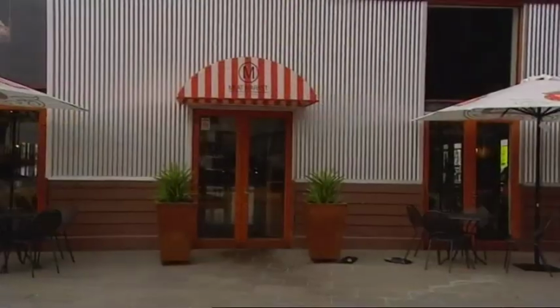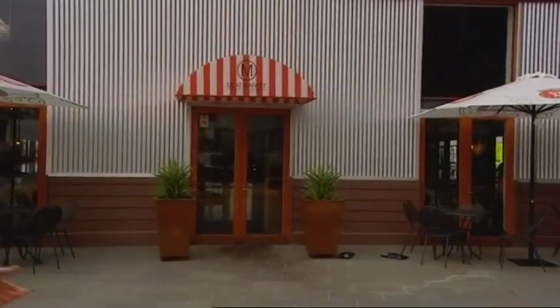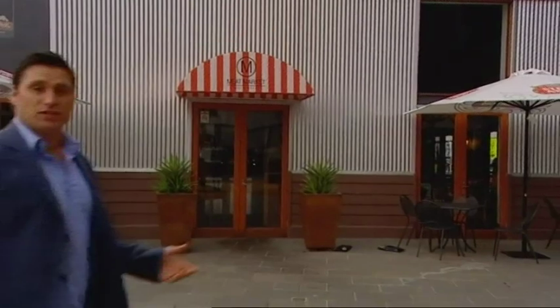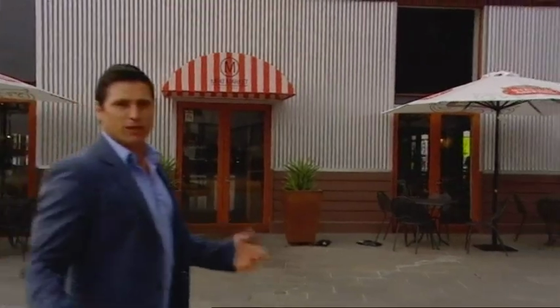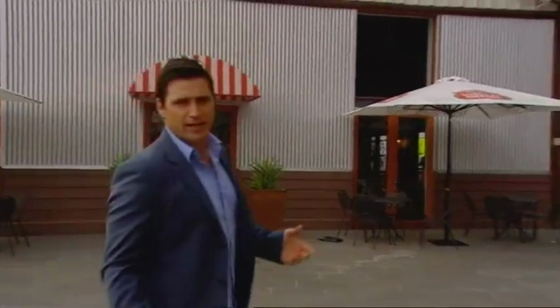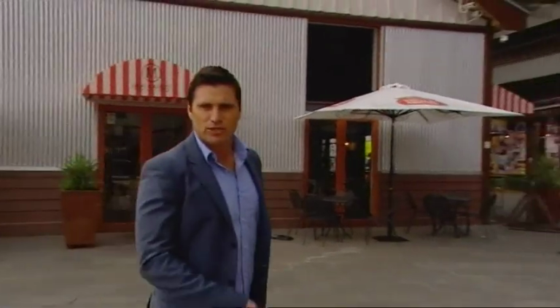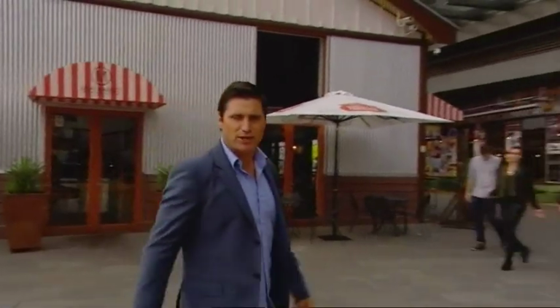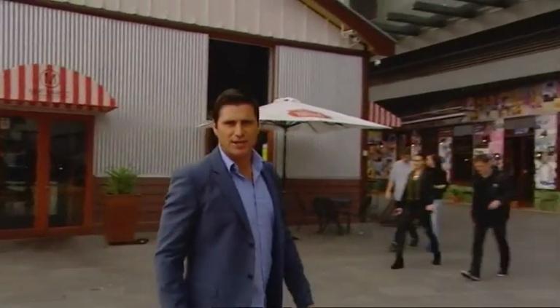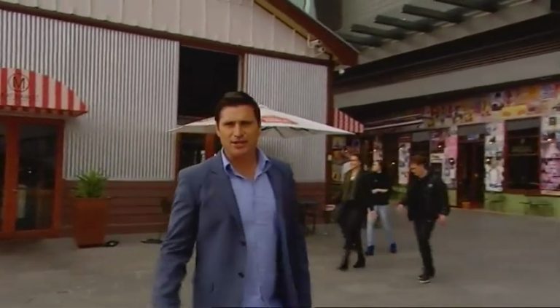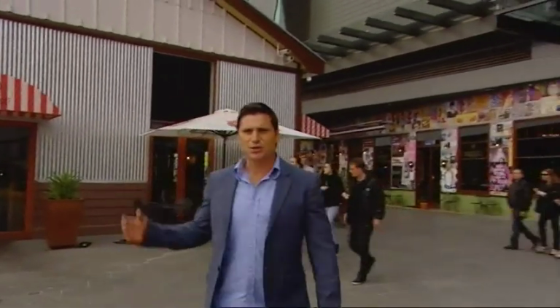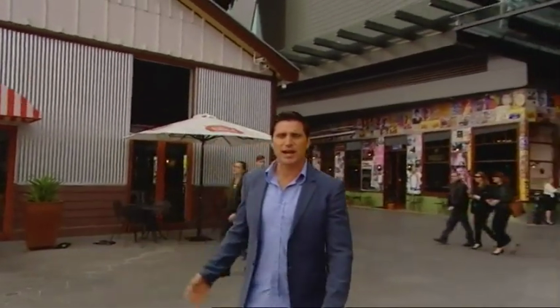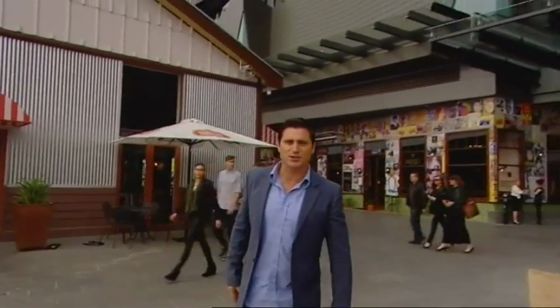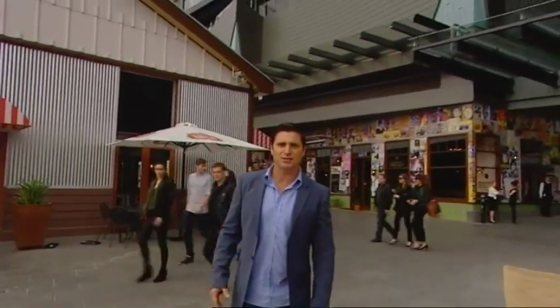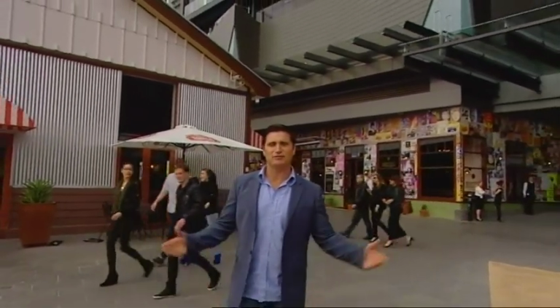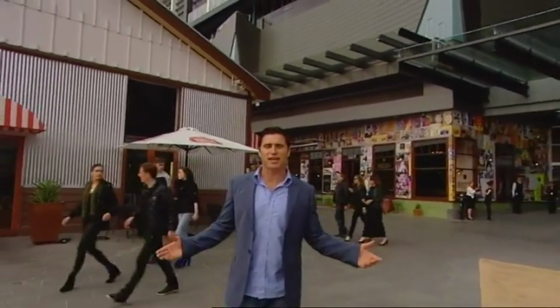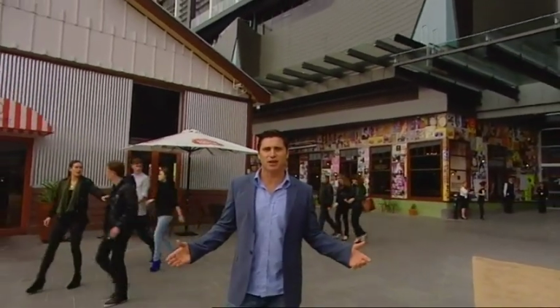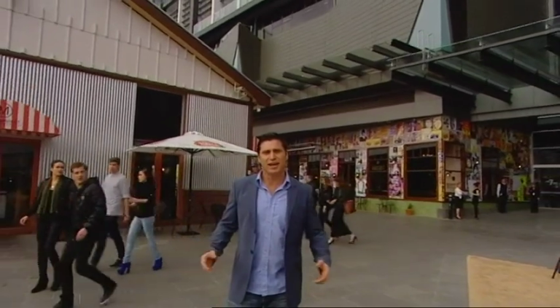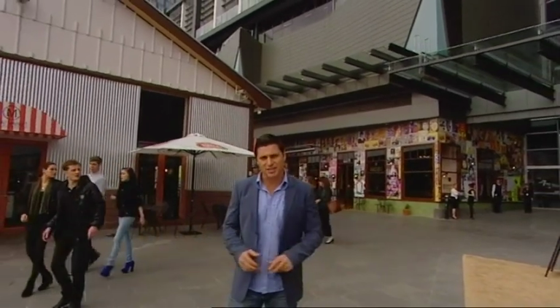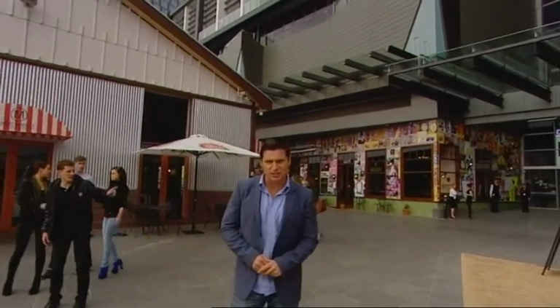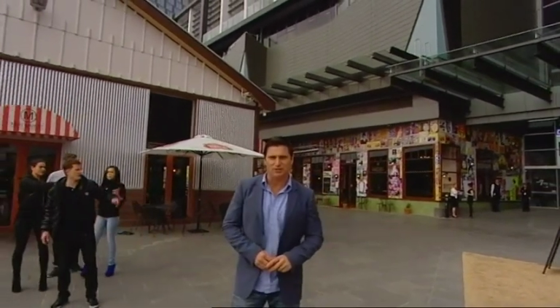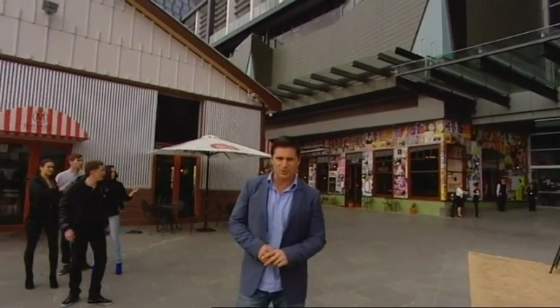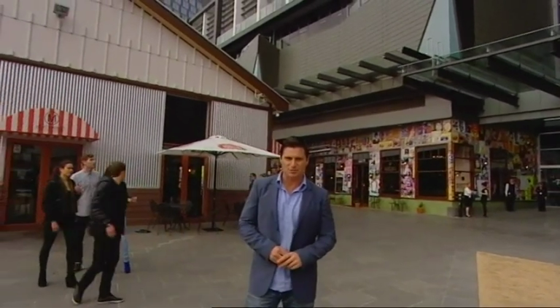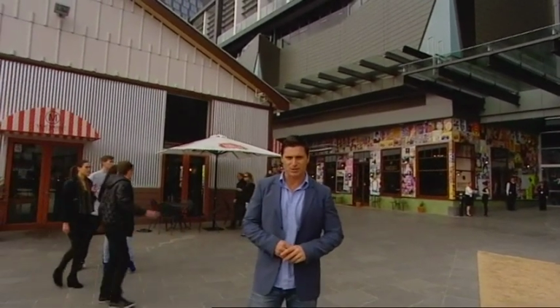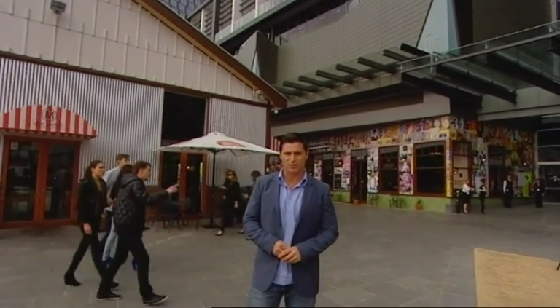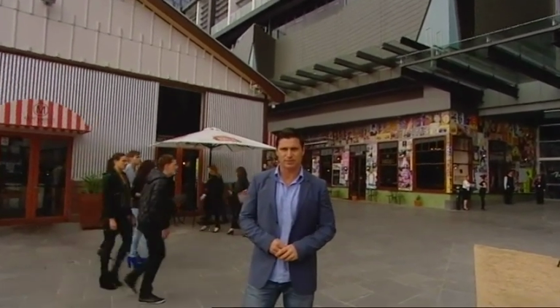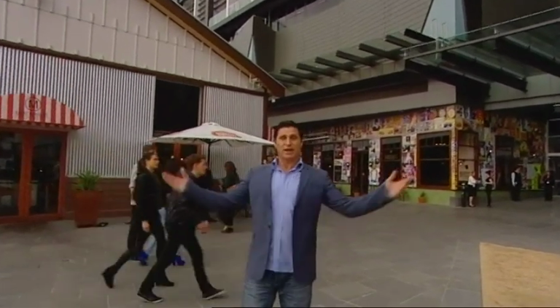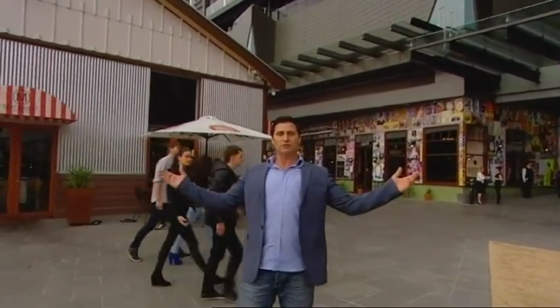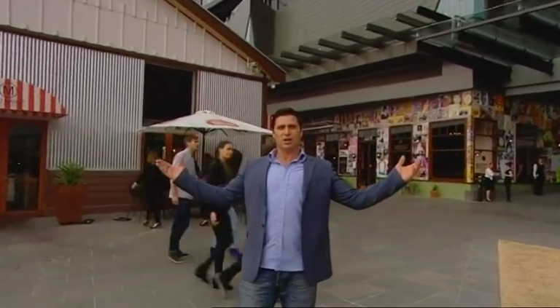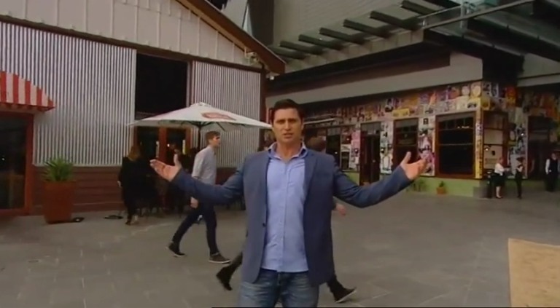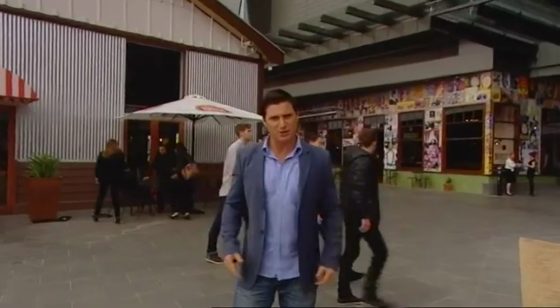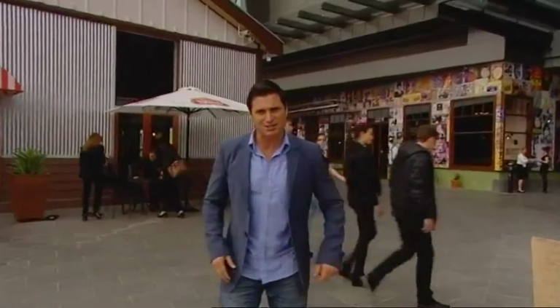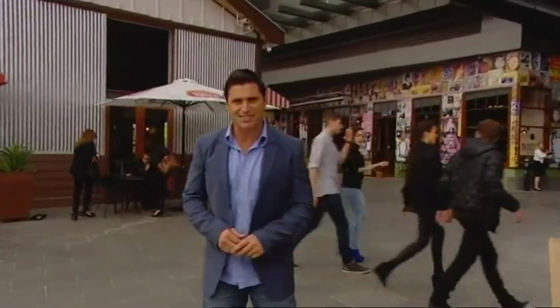After six years of planning and restoration, these historic cargo sheds are ready for their next life as a collection of irresistible restaurants. Now all we have to decide is which ones to visit.